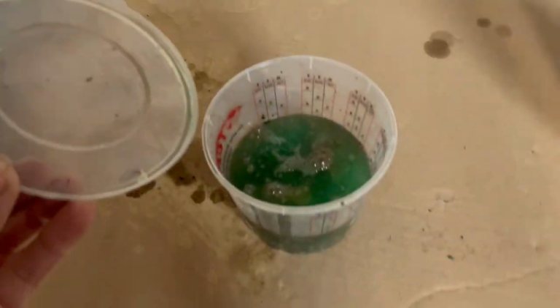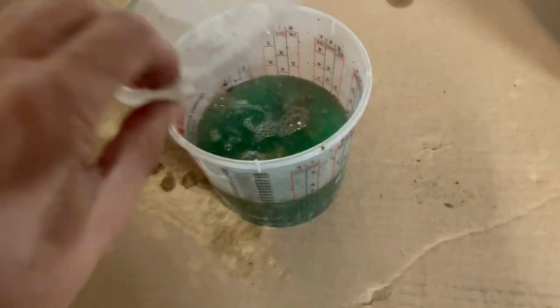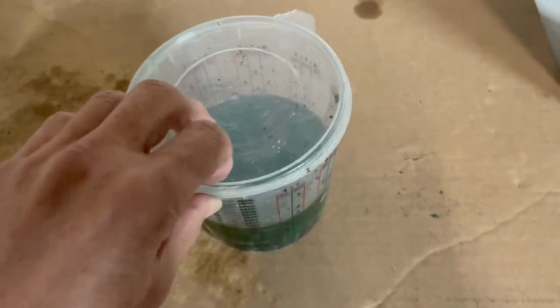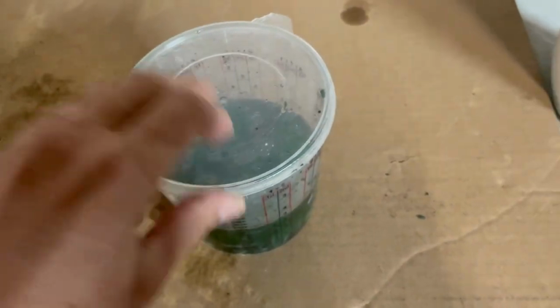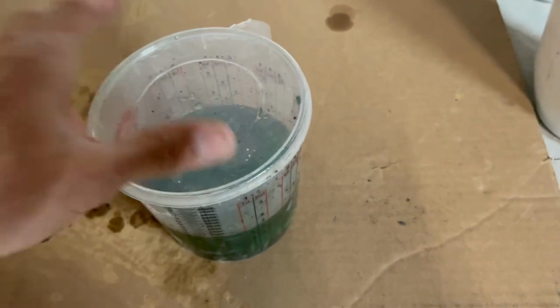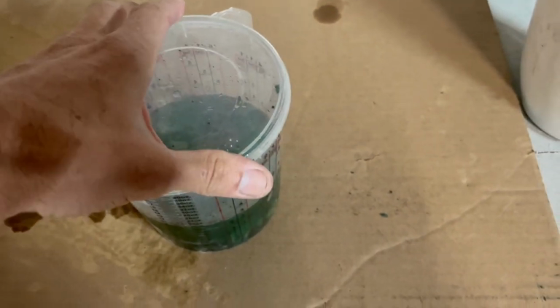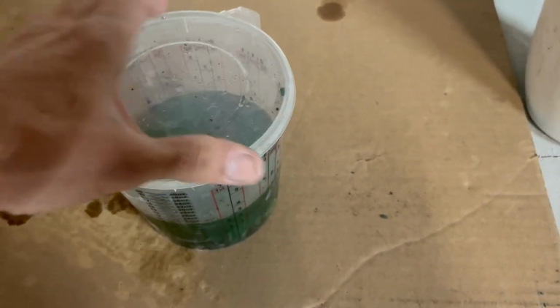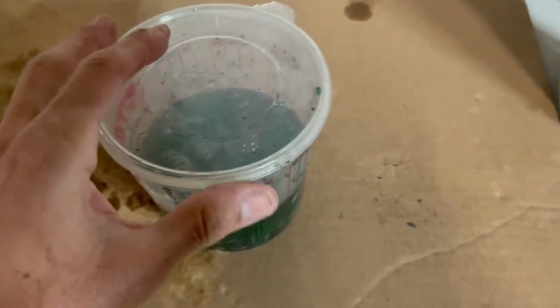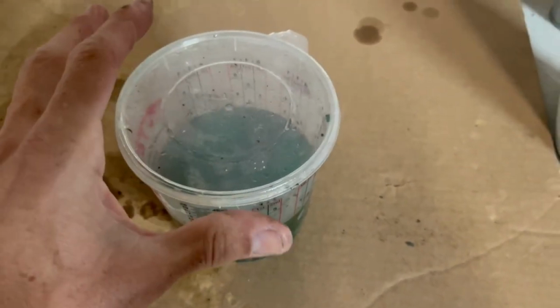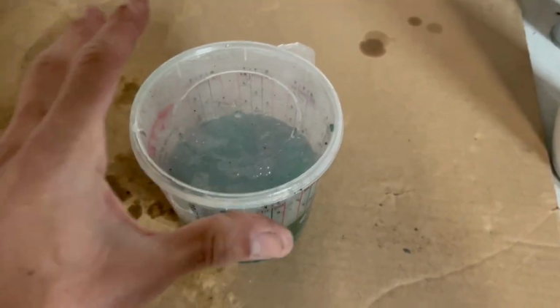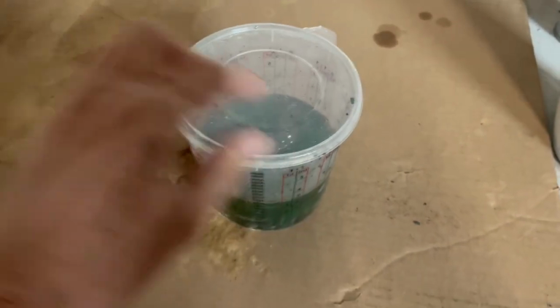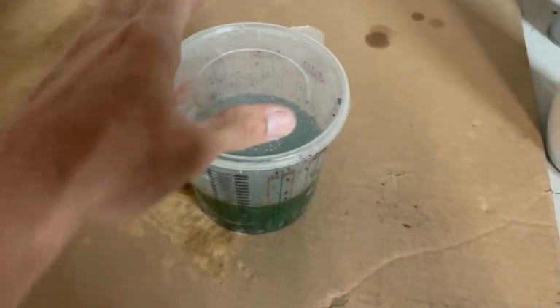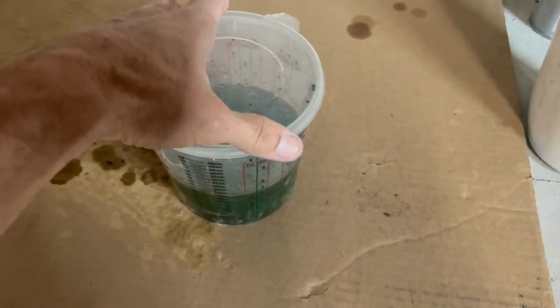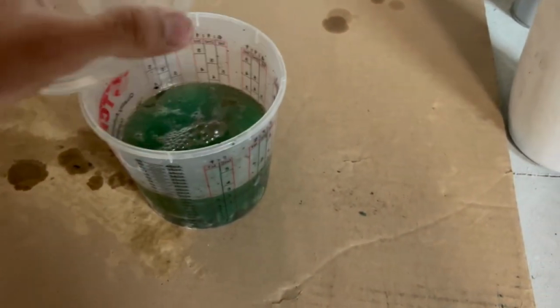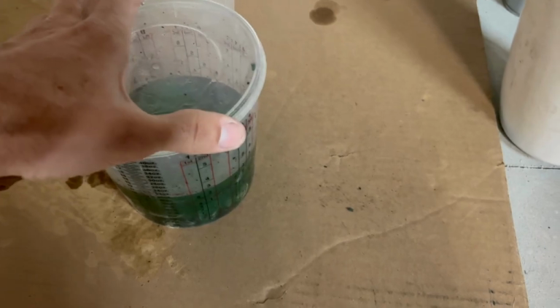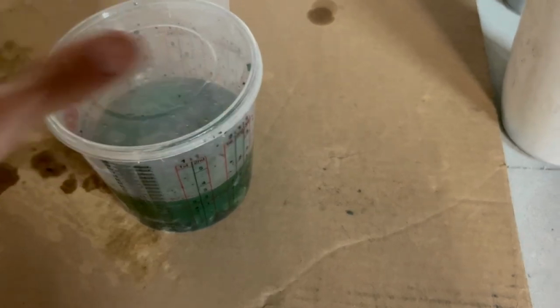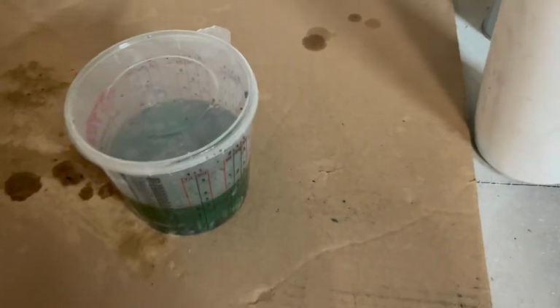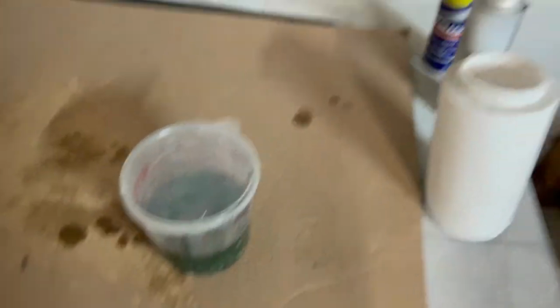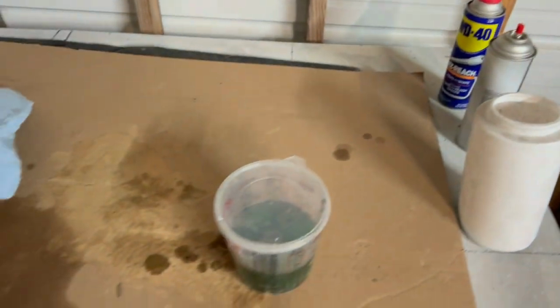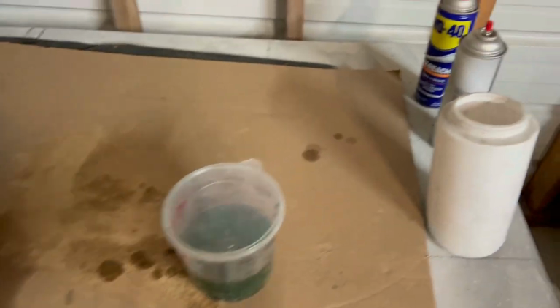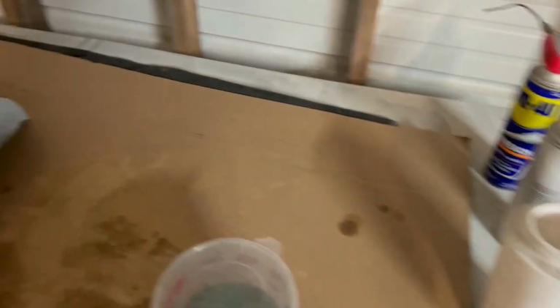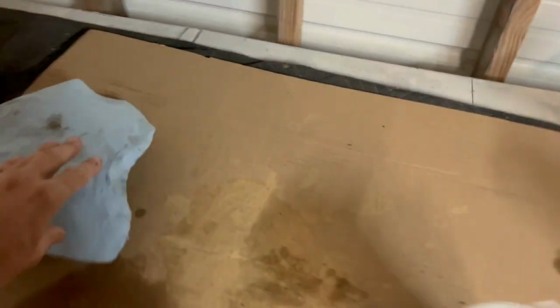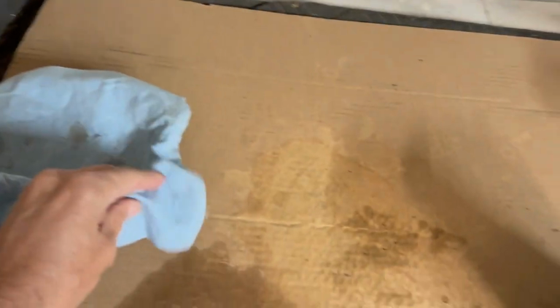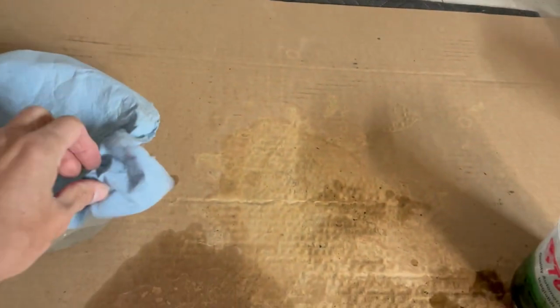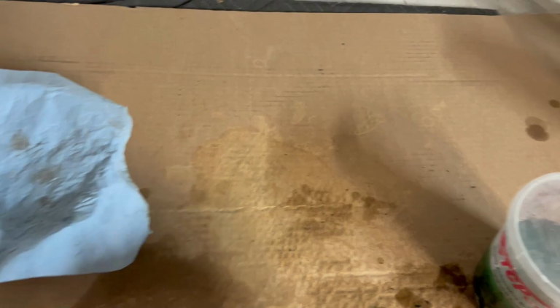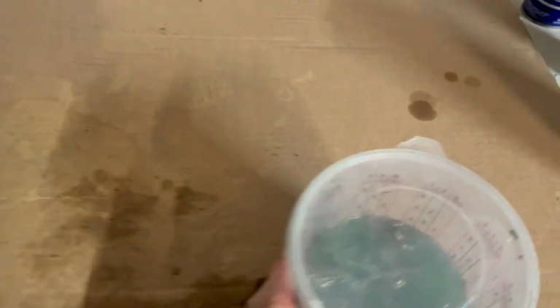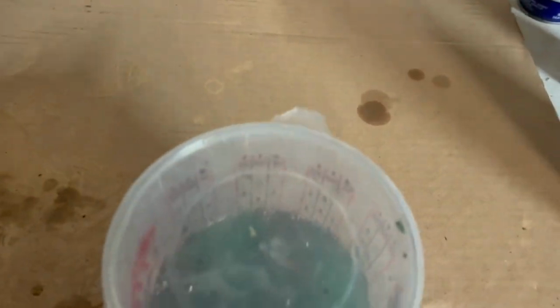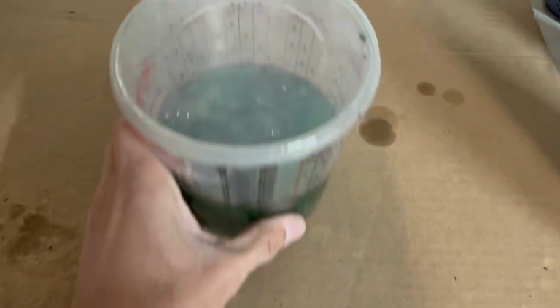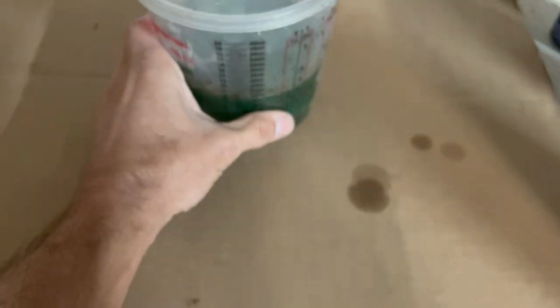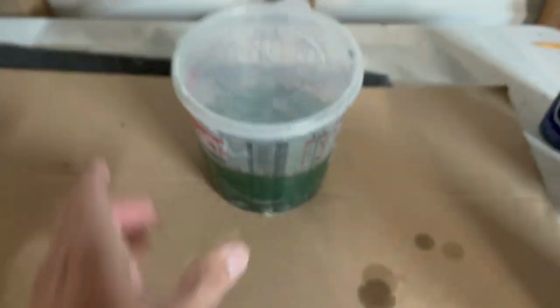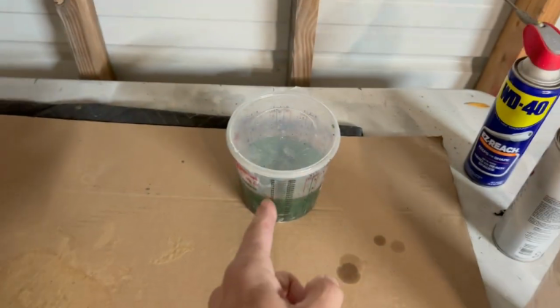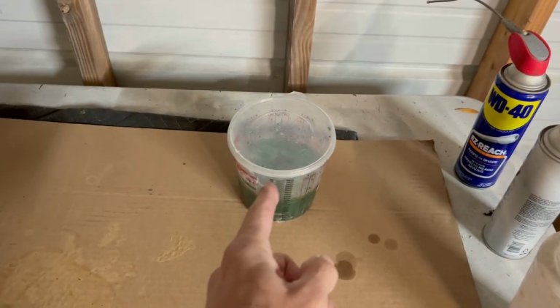What you've got to do is not seal the lid completely, because if you seal it, it's going to start ballooning up because of all the gases. So I just kind of put it on there loose. Now let that sit overnight.